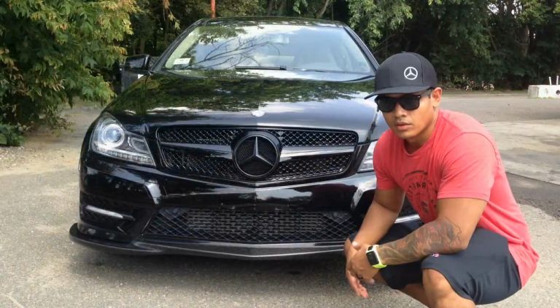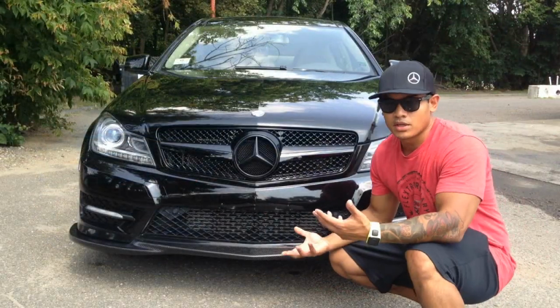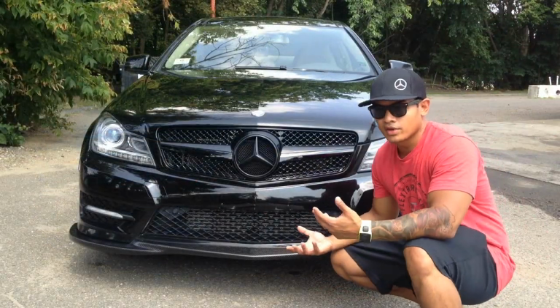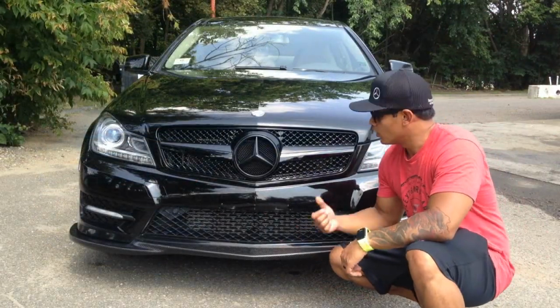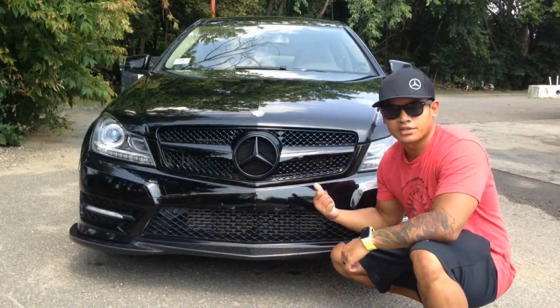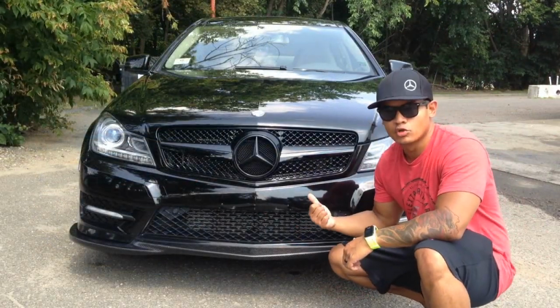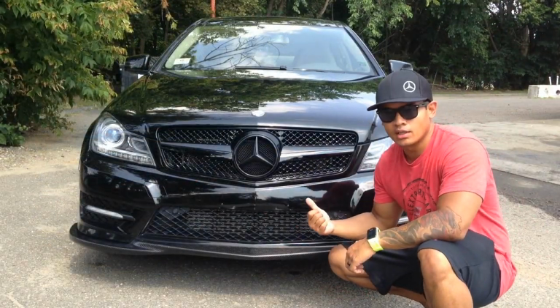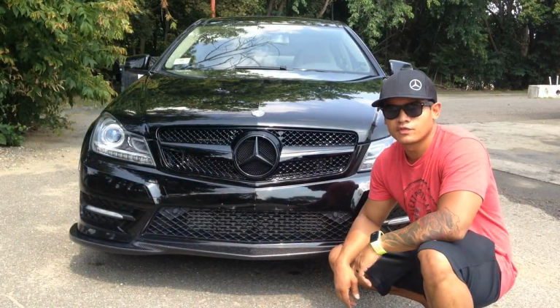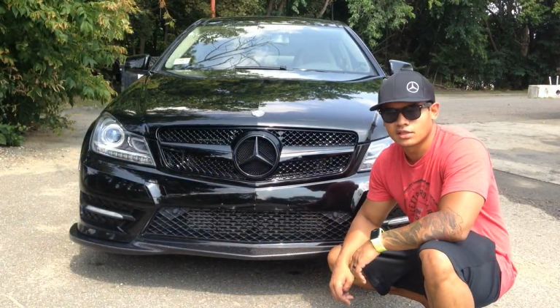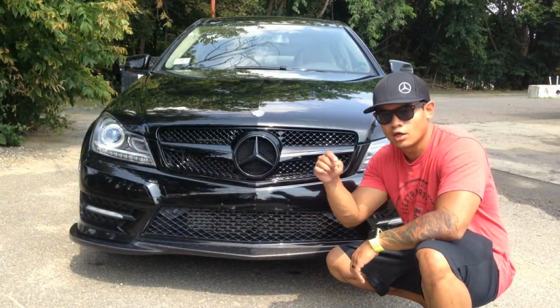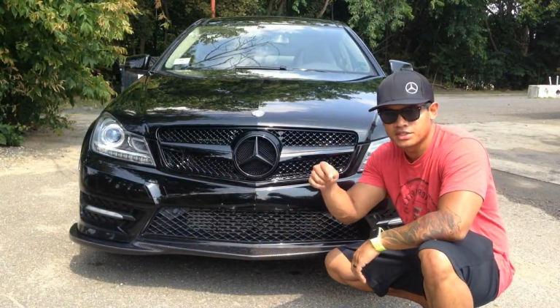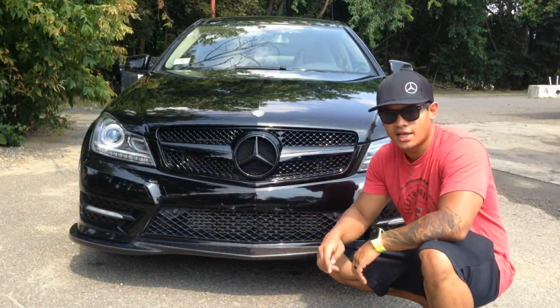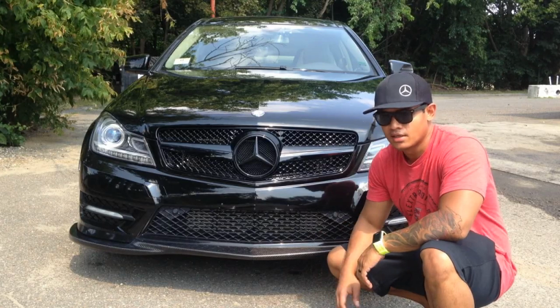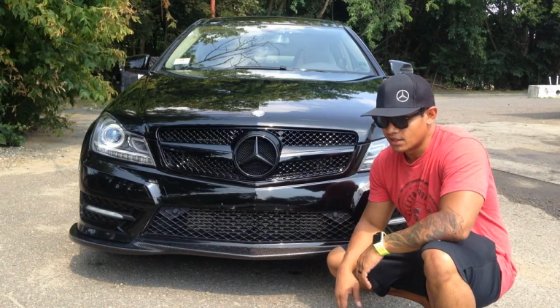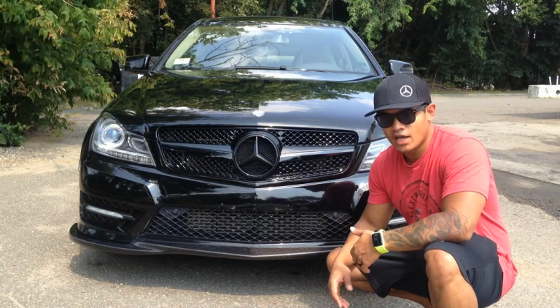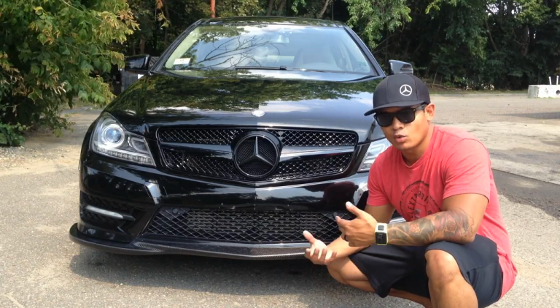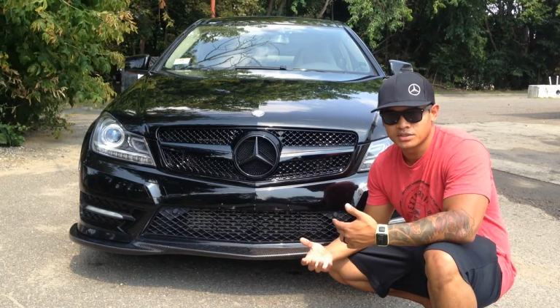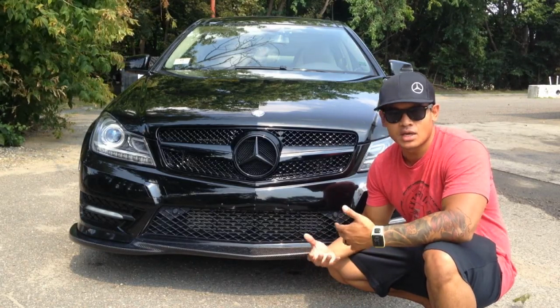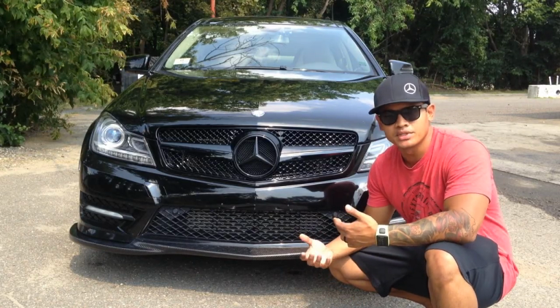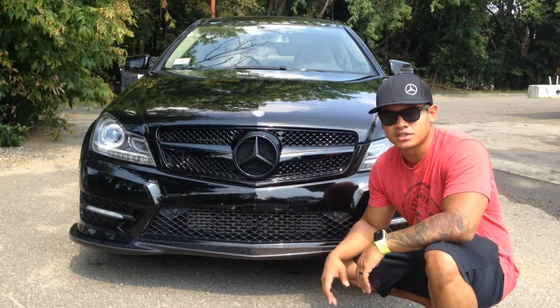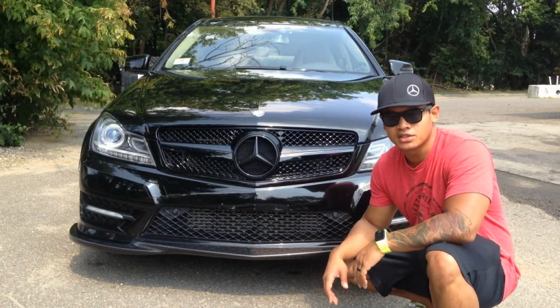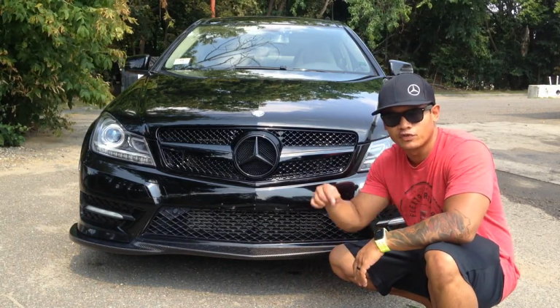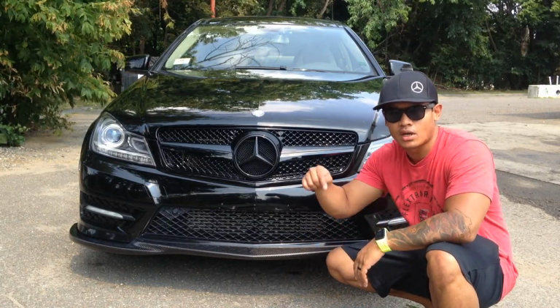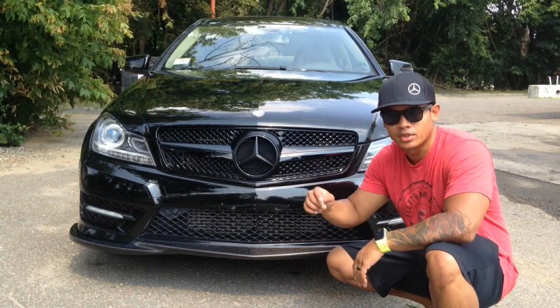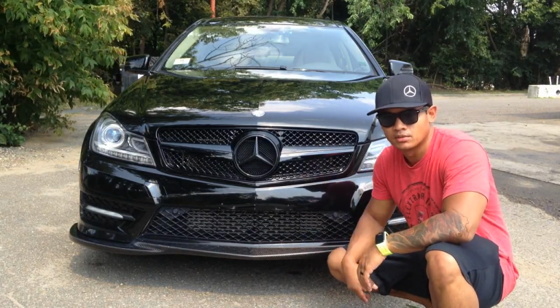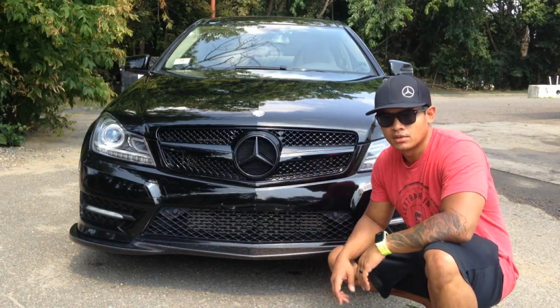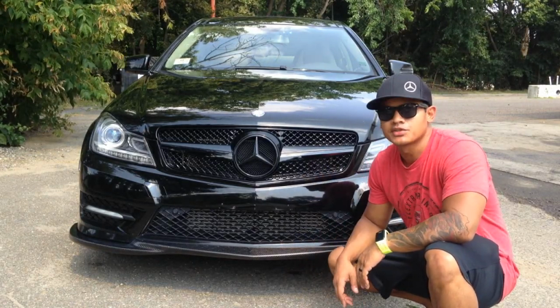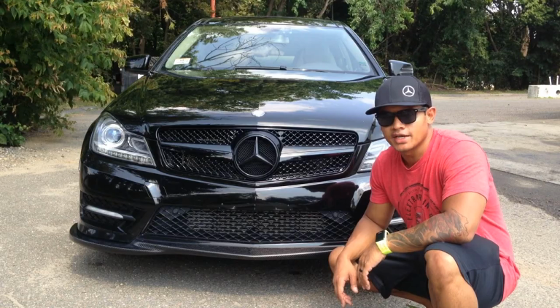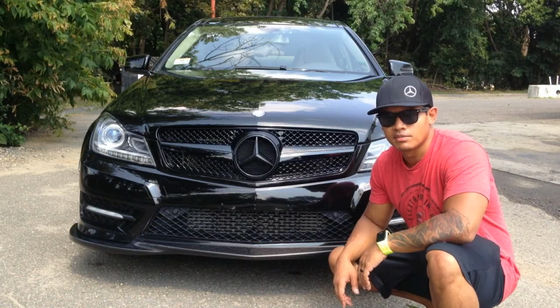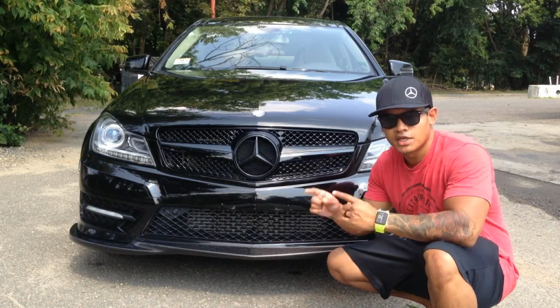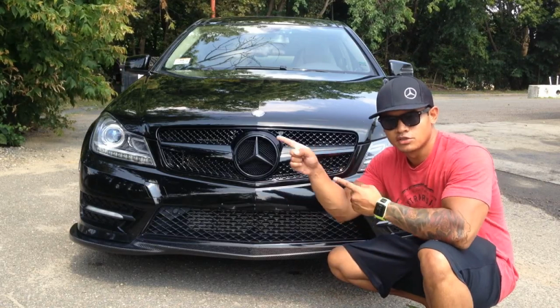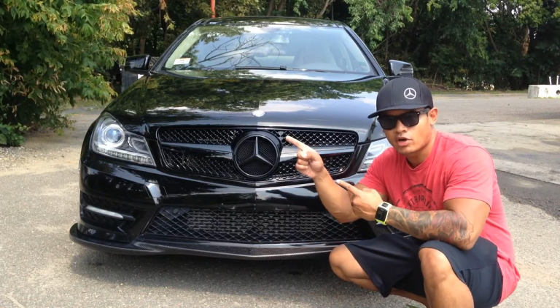Well, there you have it. I hope you like the new grille. If you like the video, please hit like. If you have any questions, any comments, any suggestions, feel free to comment below. I'll see you next time. Make sure you subscribe.